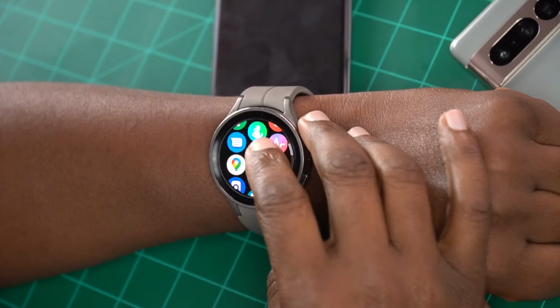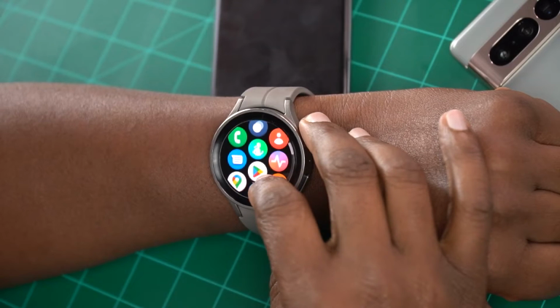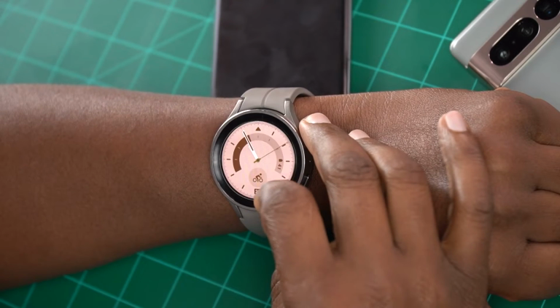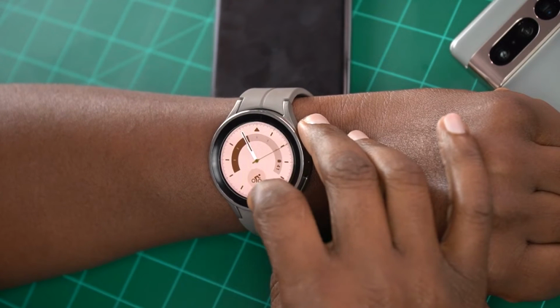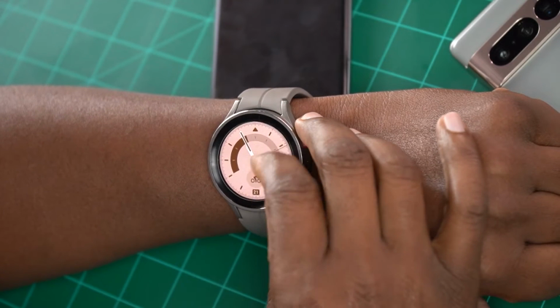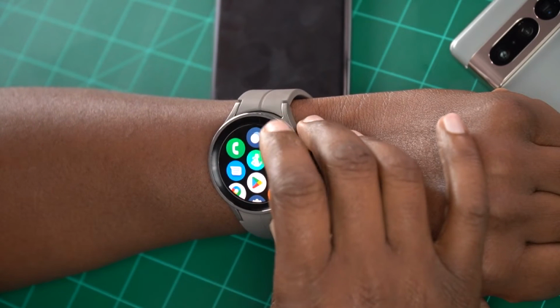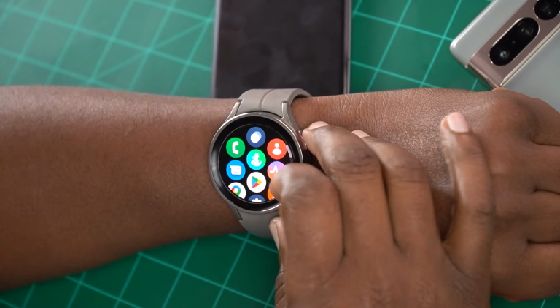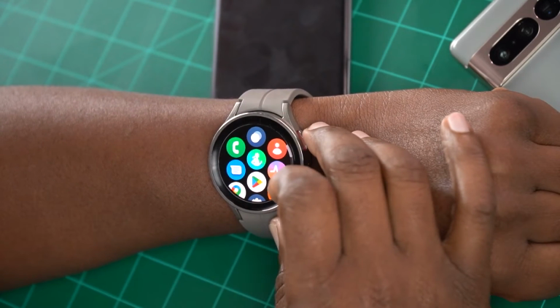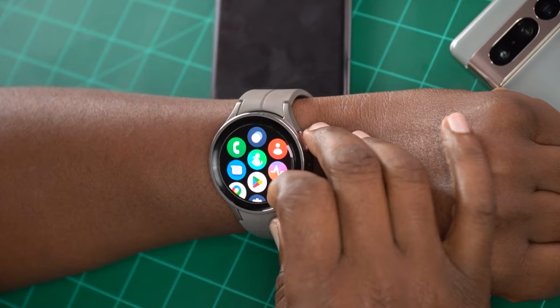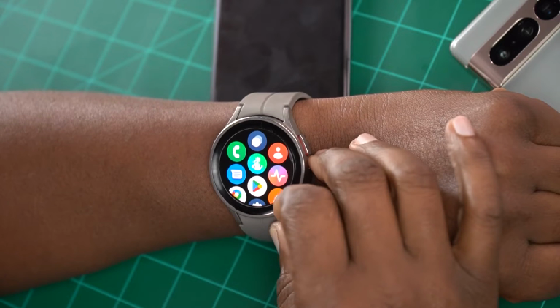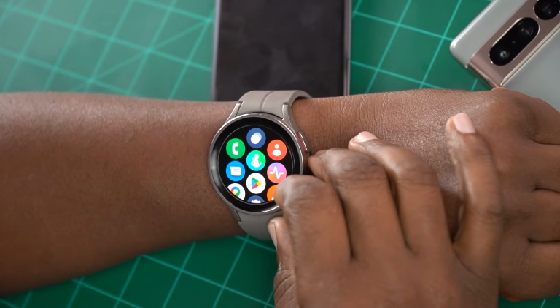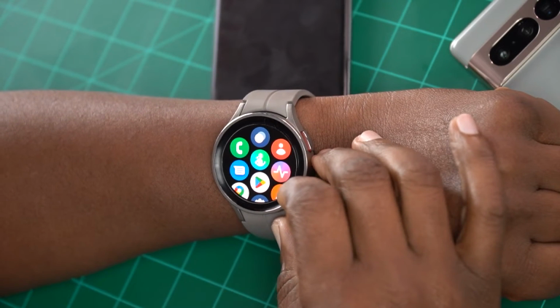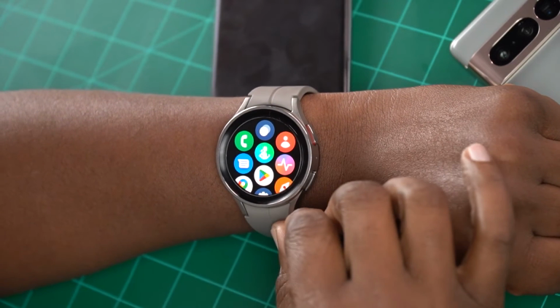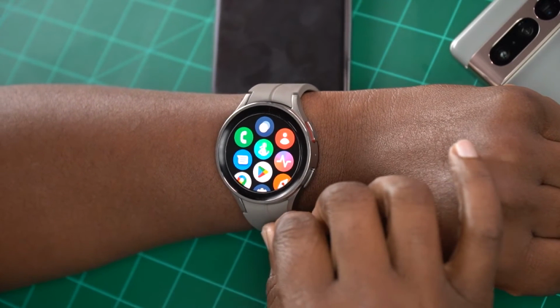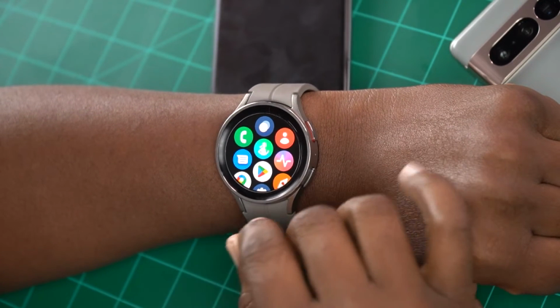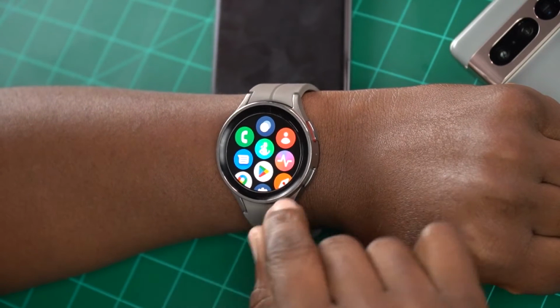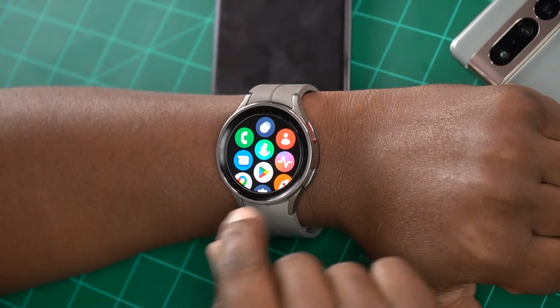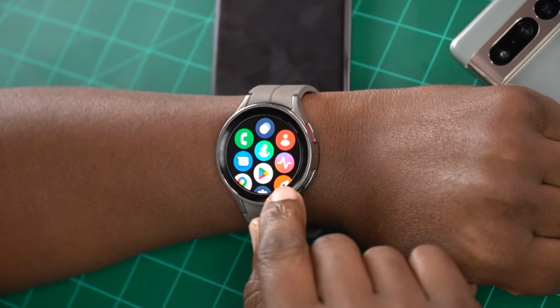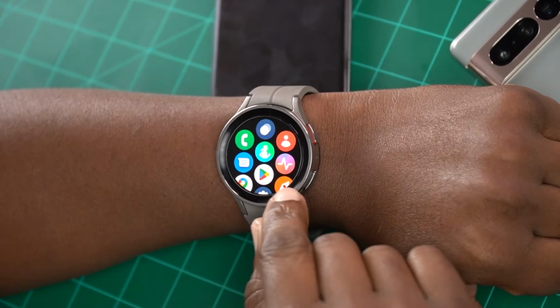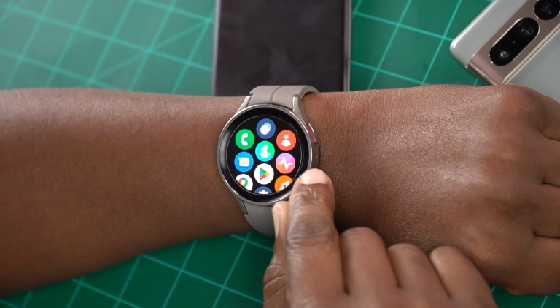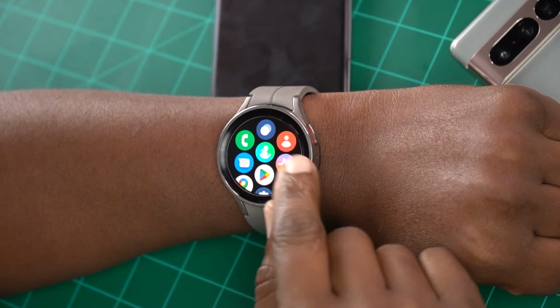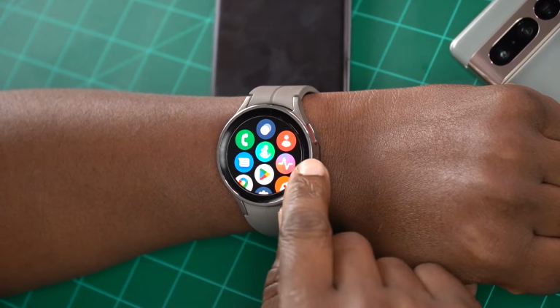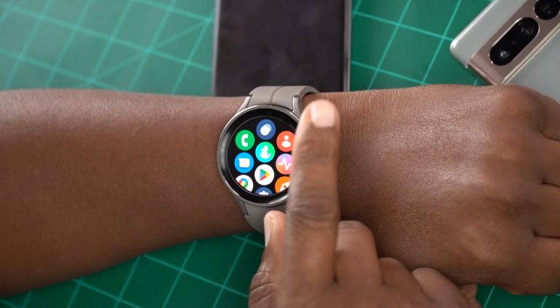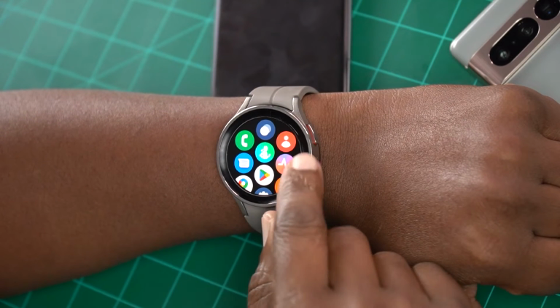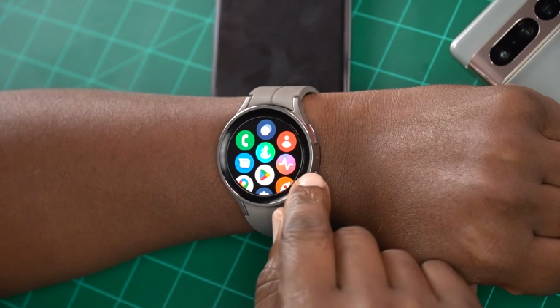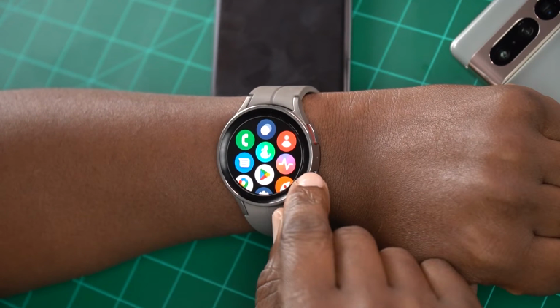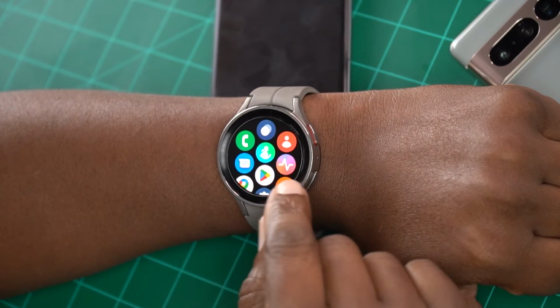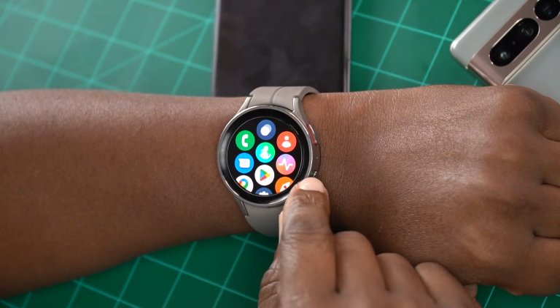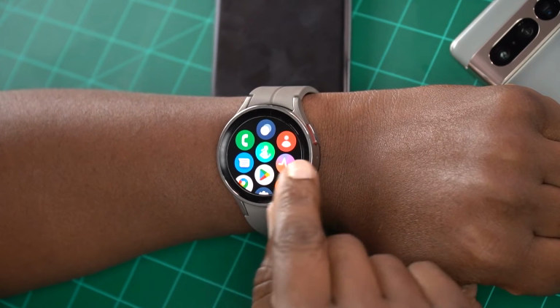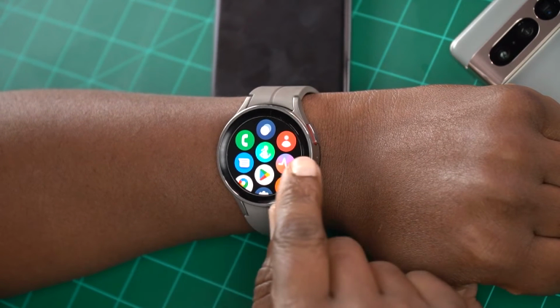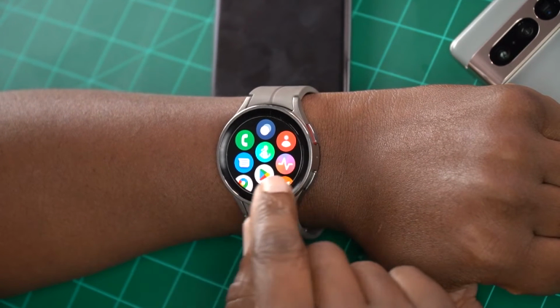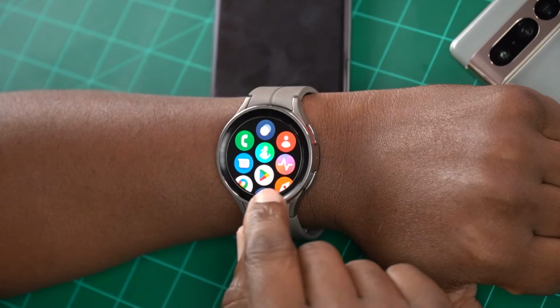Now you might have different reasons for wanting a smartwatch connected to your phone. A lot of people, it's notifications. A lot of people, it's talking on the phone because this has a speaker. It does not have cellular data, but when it's connected to your phone via Bluetooth,